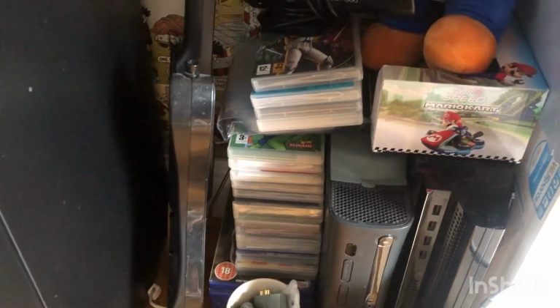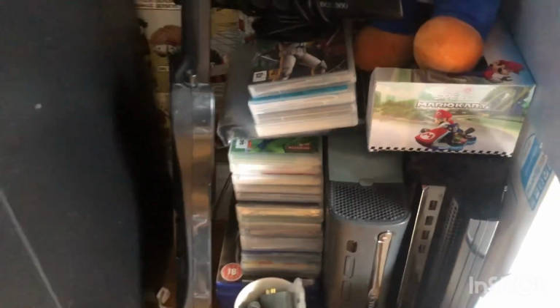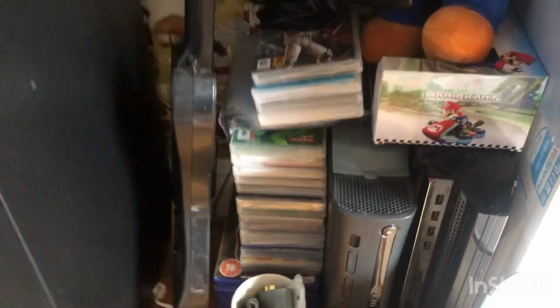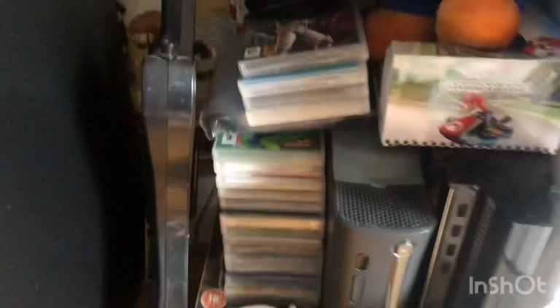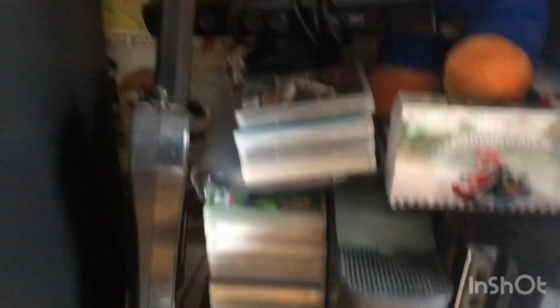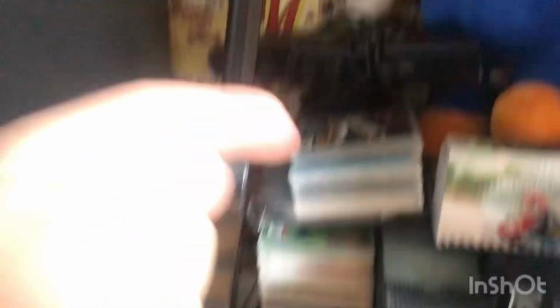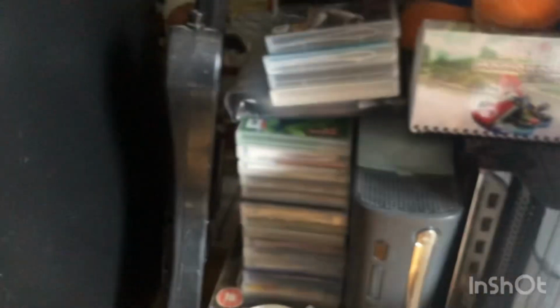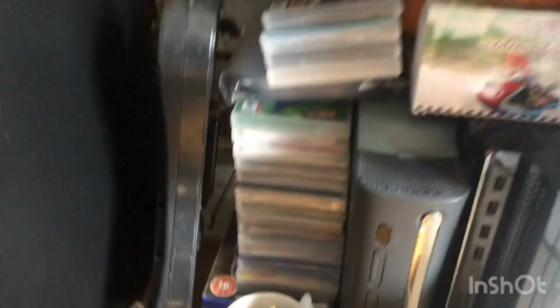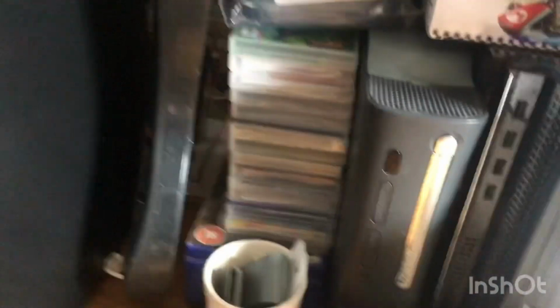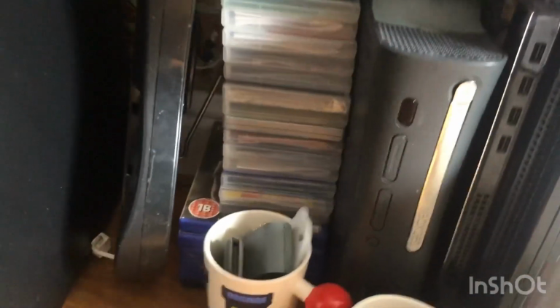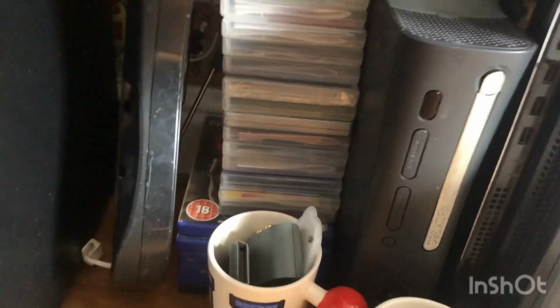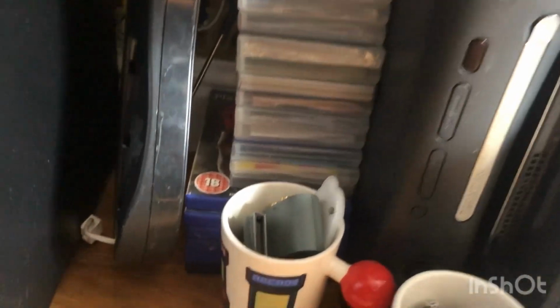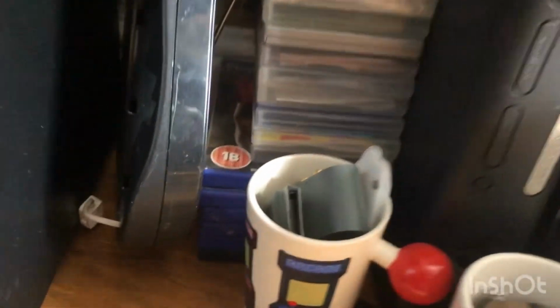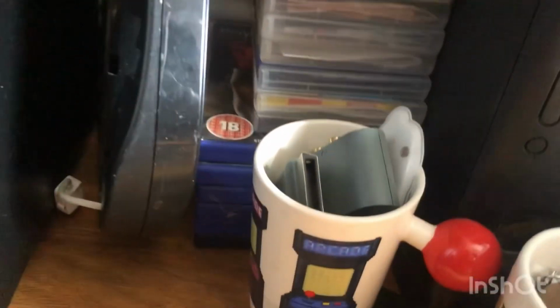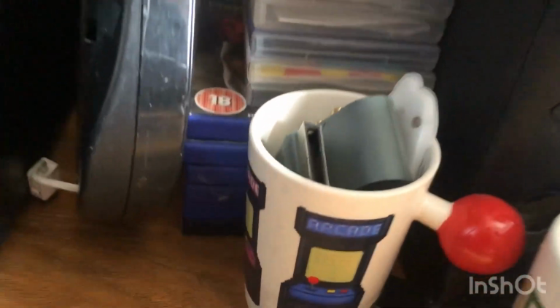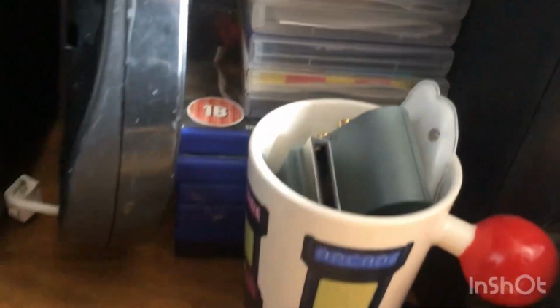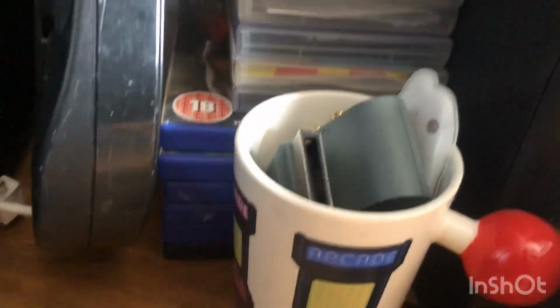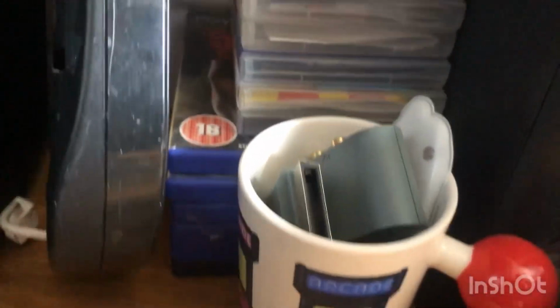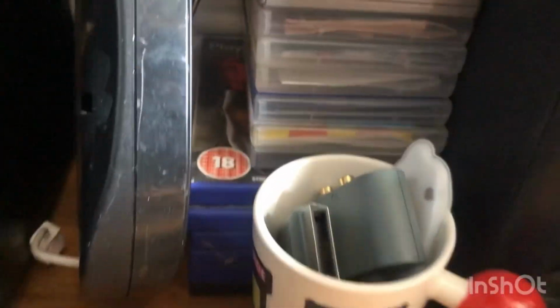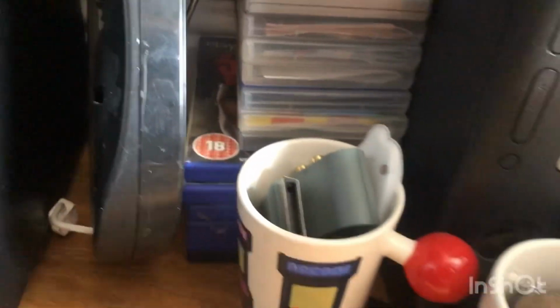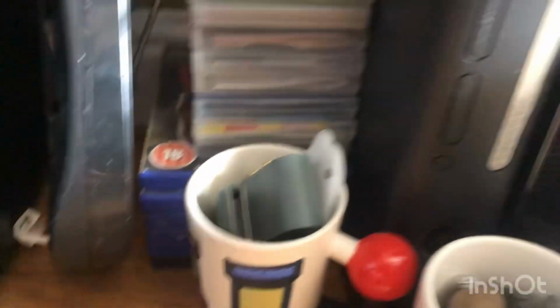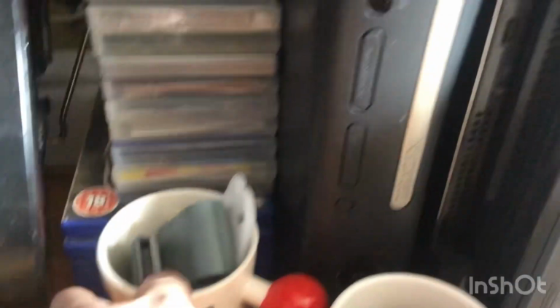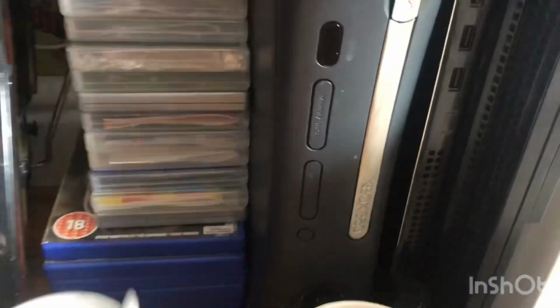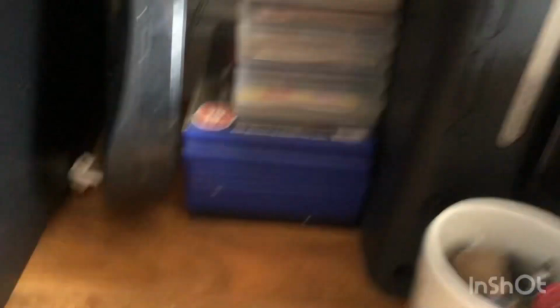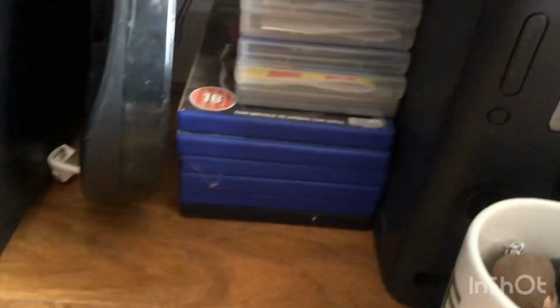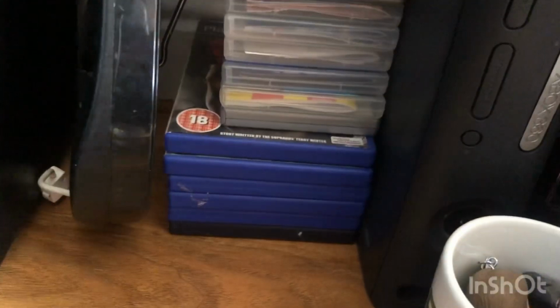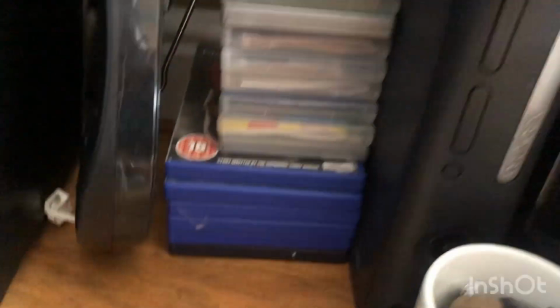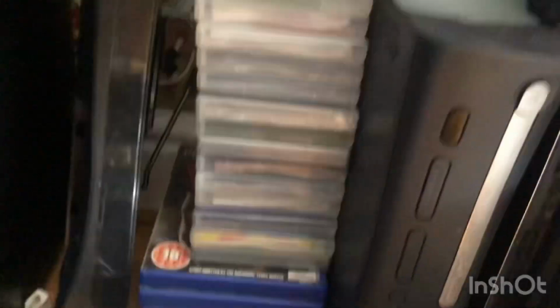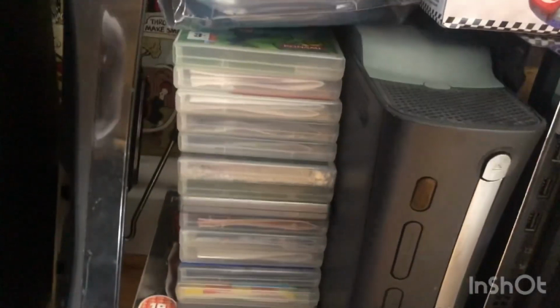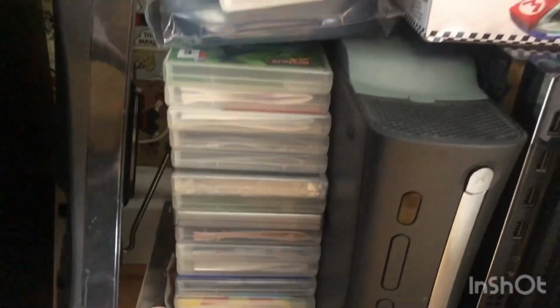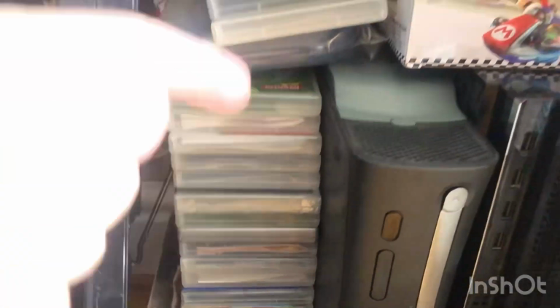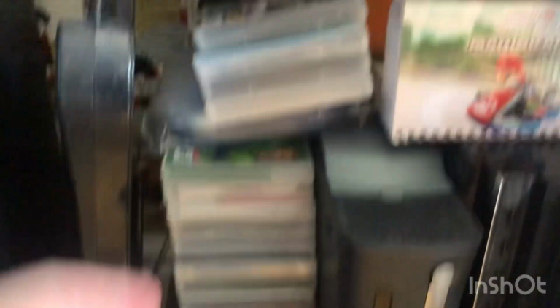I also forgot about these here — the PSP games down here. So this is just another add-on. There's PS2 games there. PSP games.